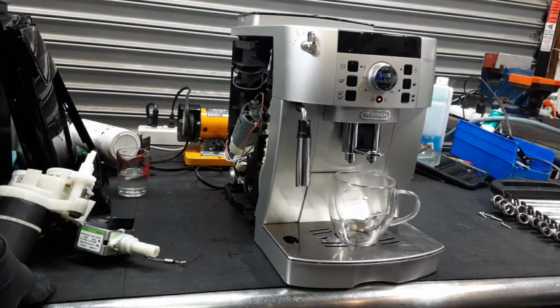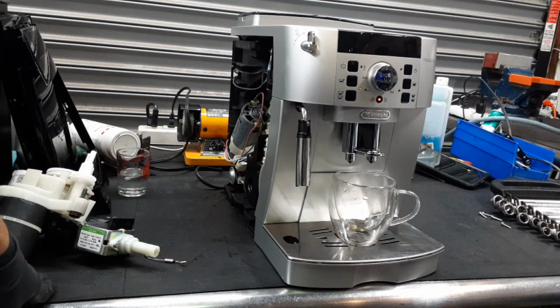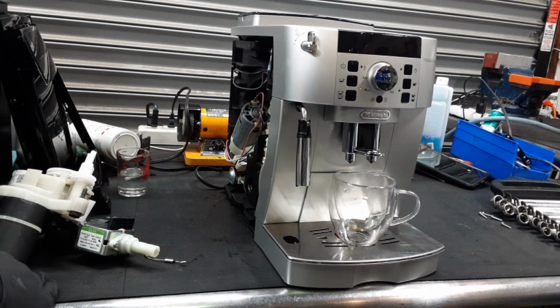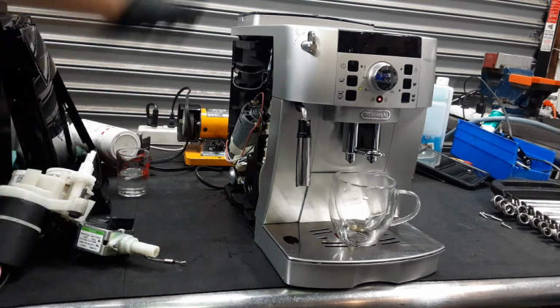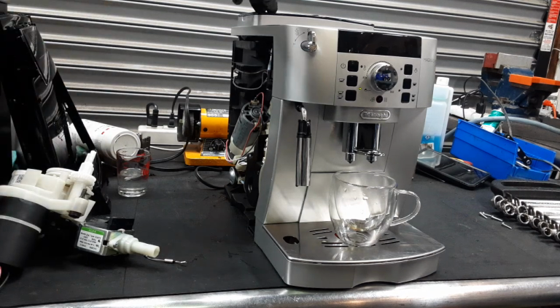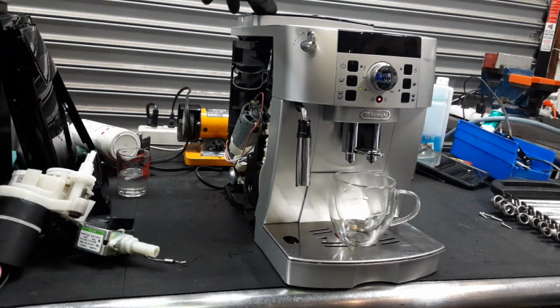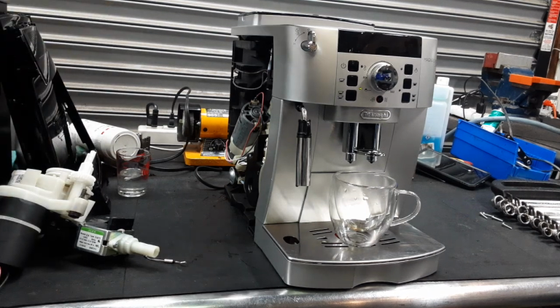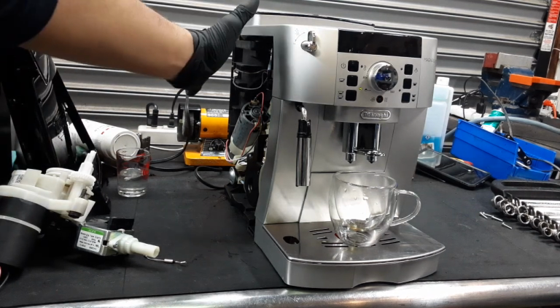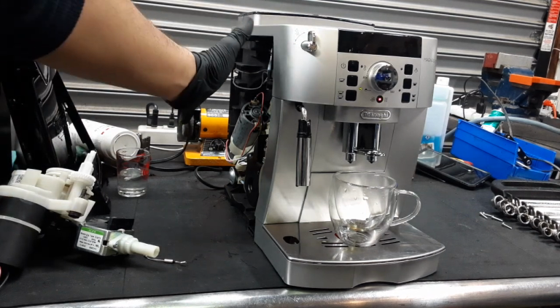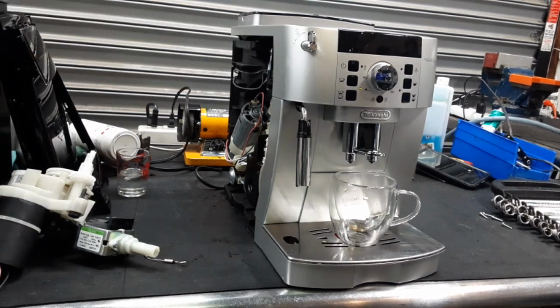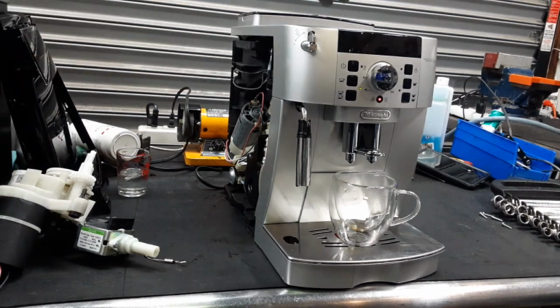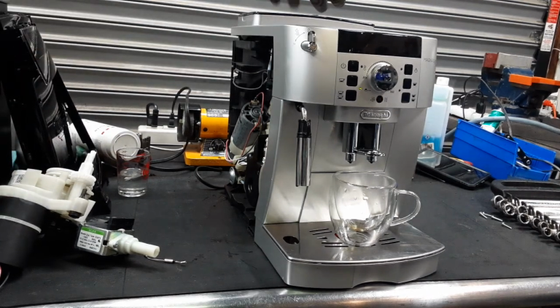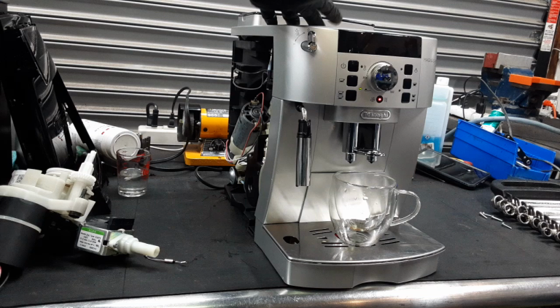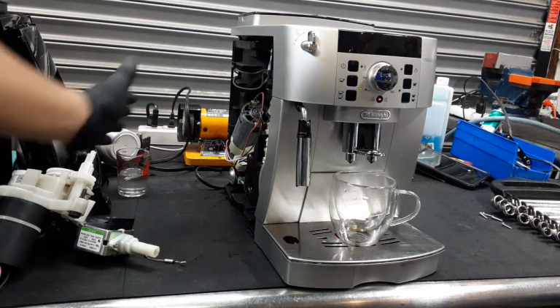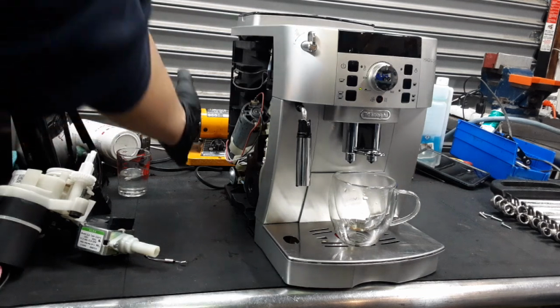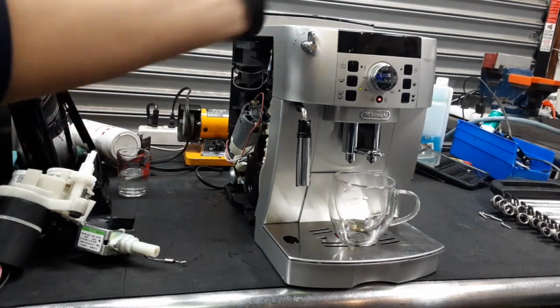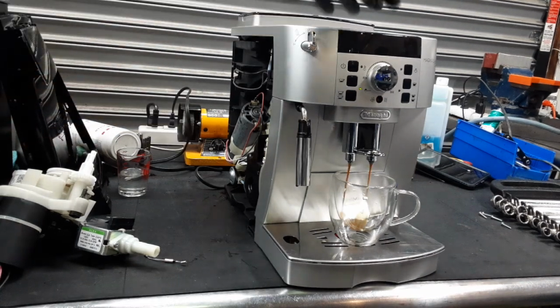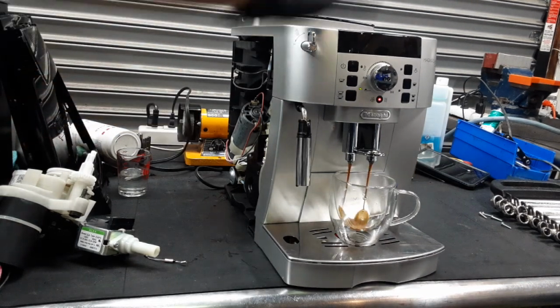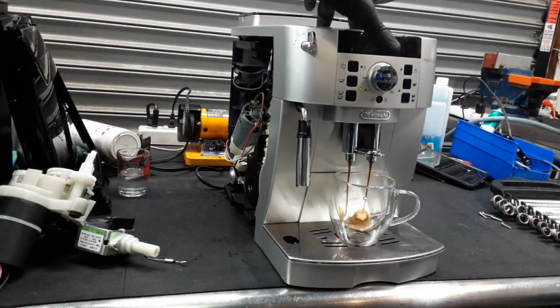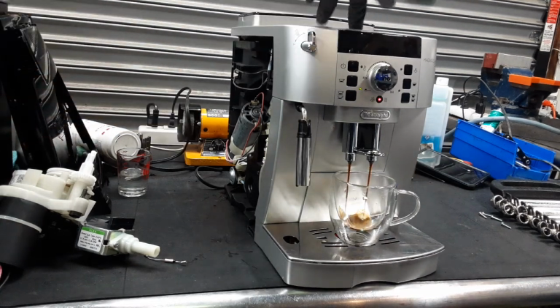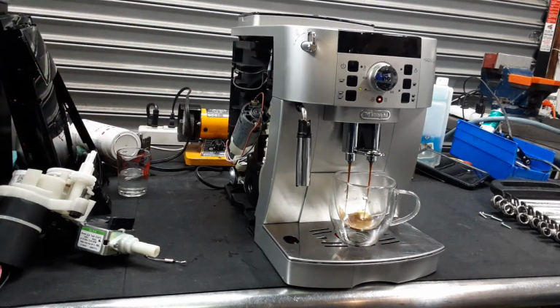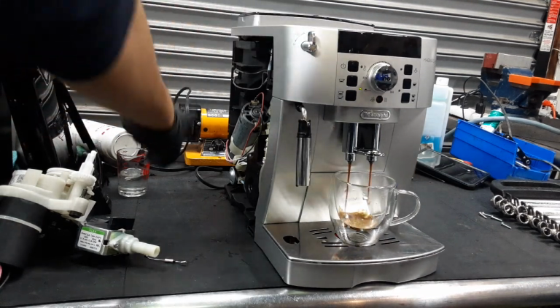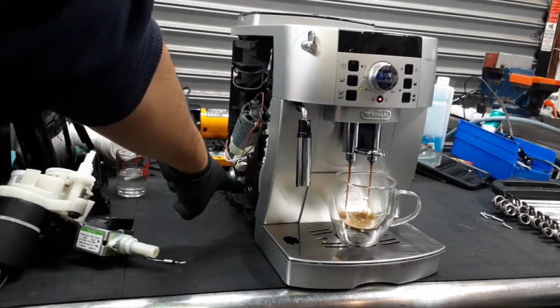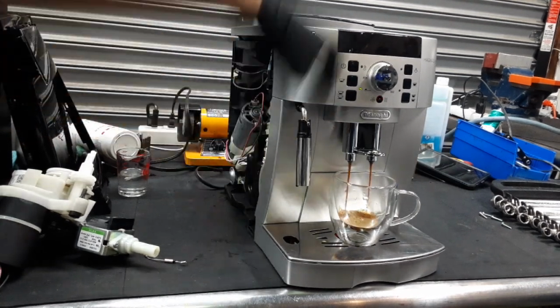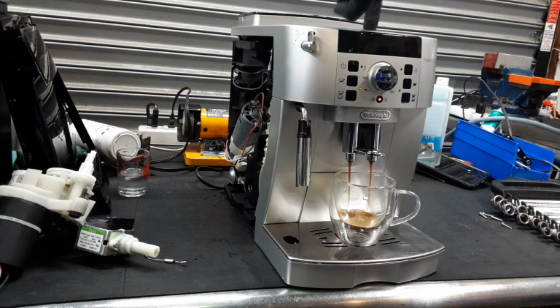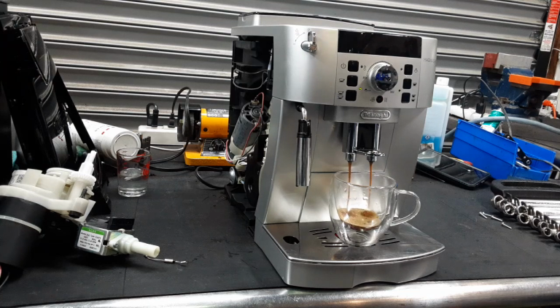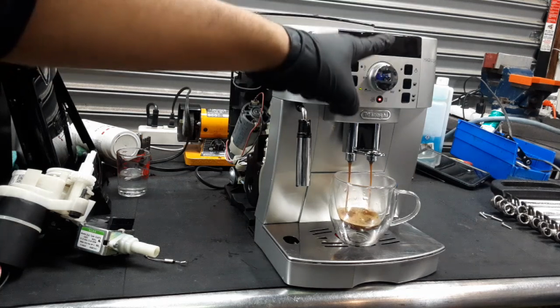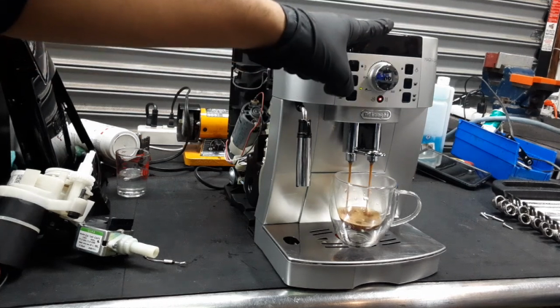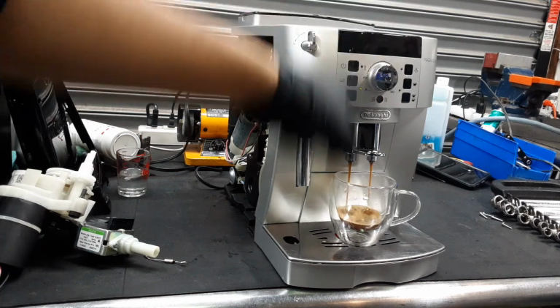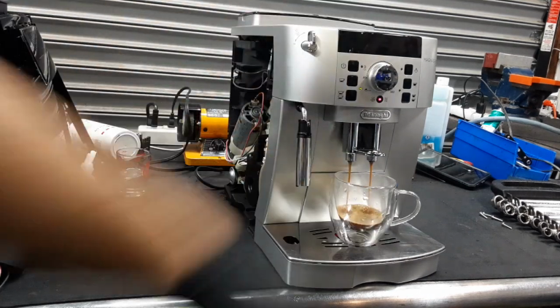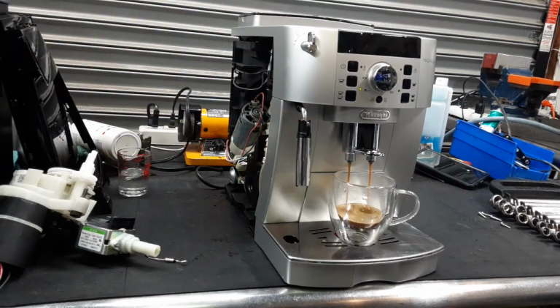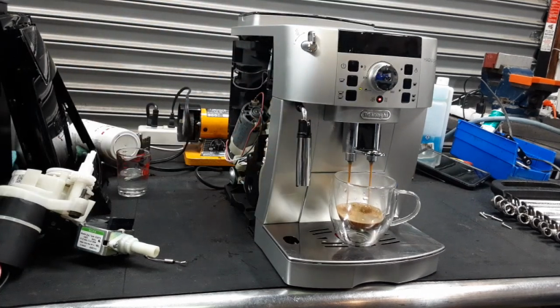Now whenever this machine makes coffee, it grinds the coffee from the grinder, gets into the brew unit, where the transmission pushes it all the way through here, through the mechanoball, and then it shoots water through the thermoblock, through the mechanoball, through the brew infuser, and then through the spouts, as you see right there.